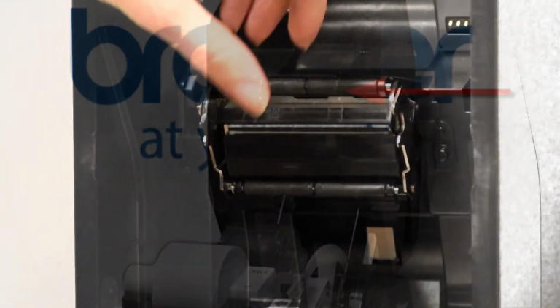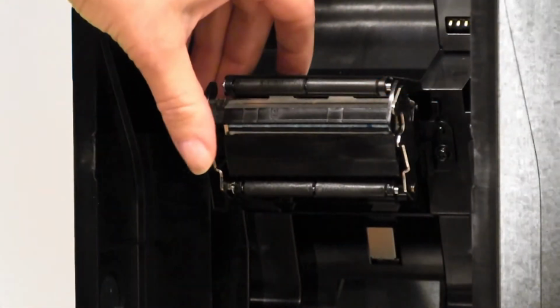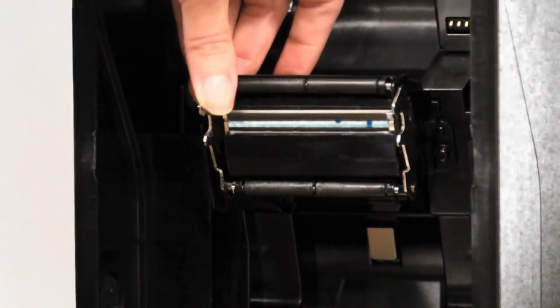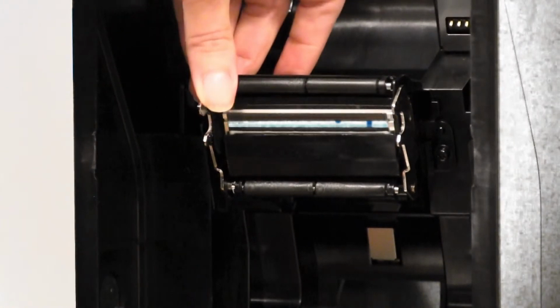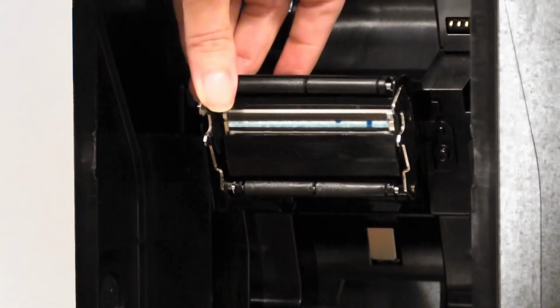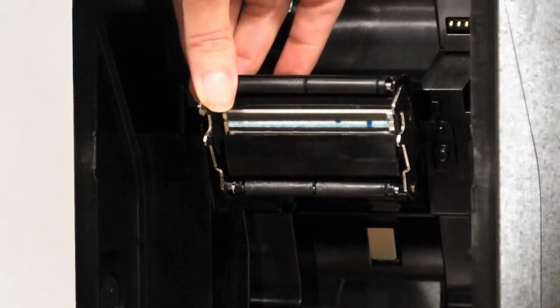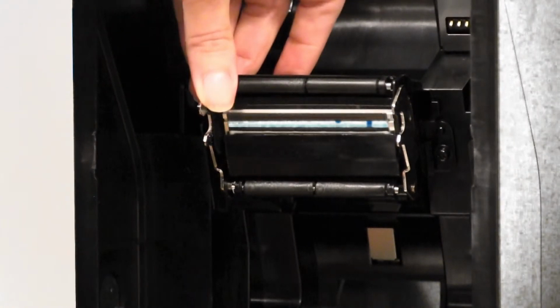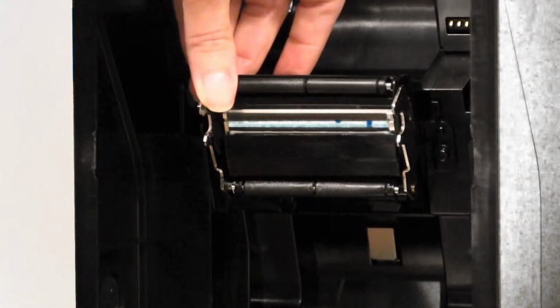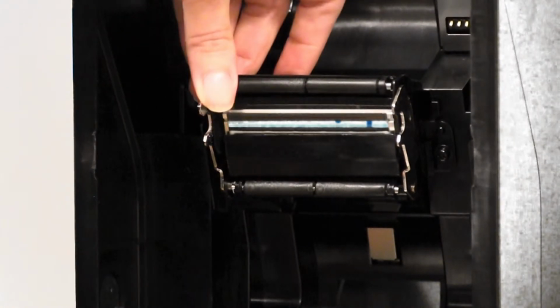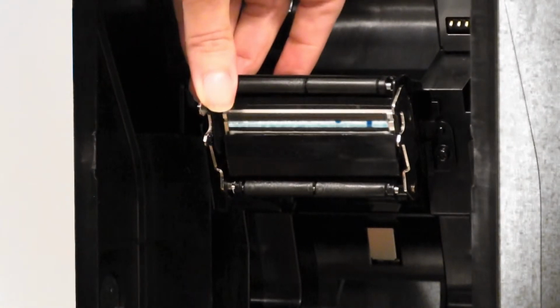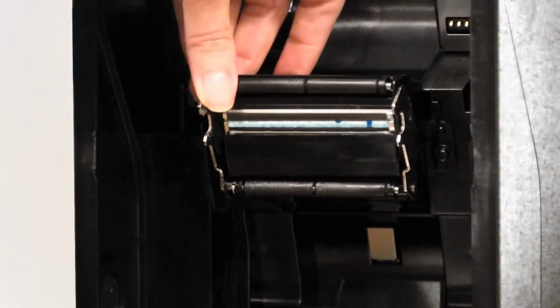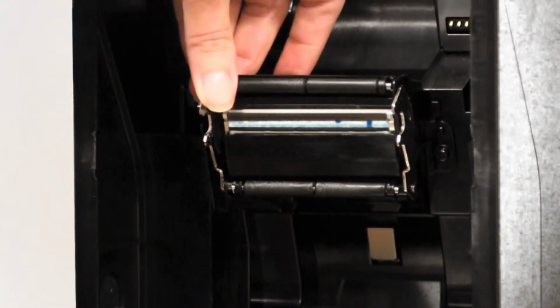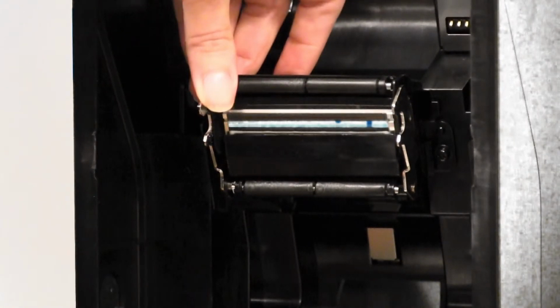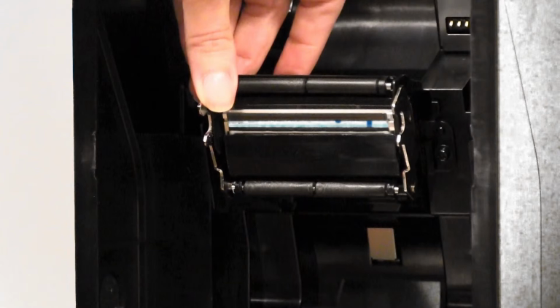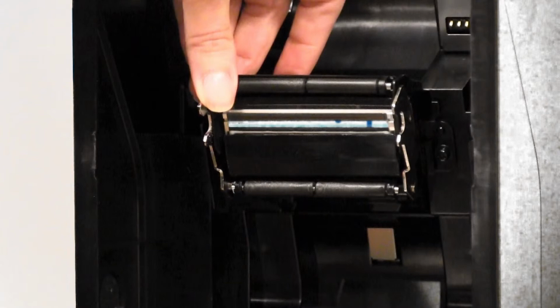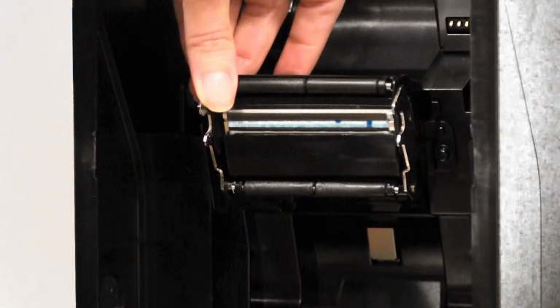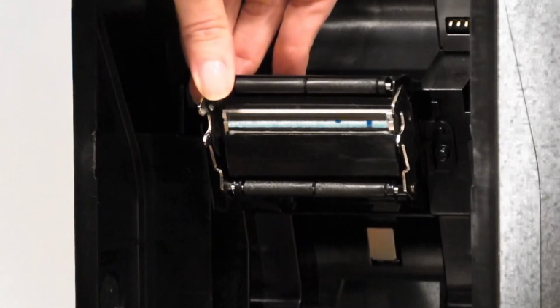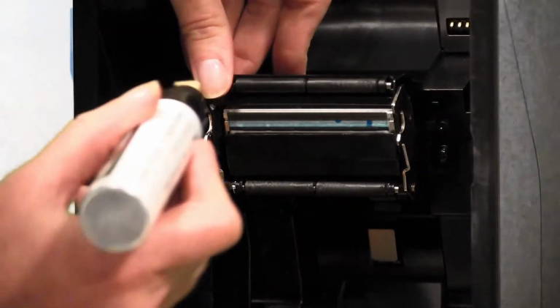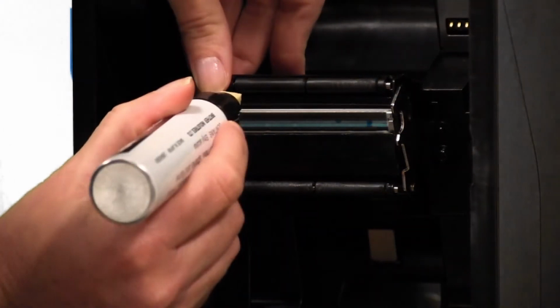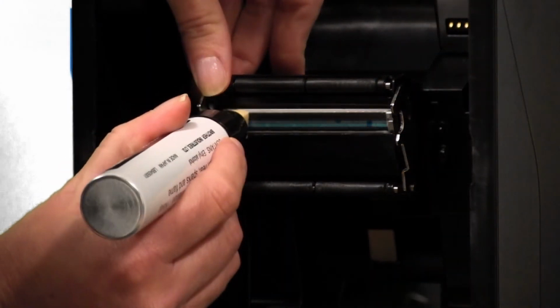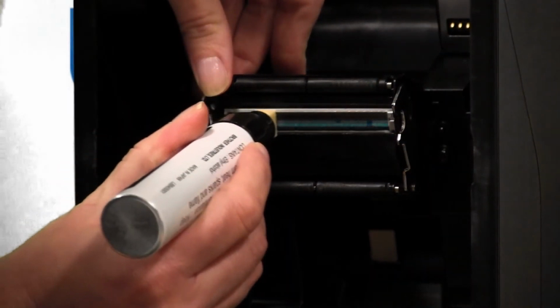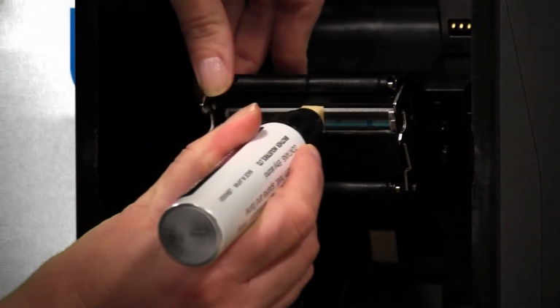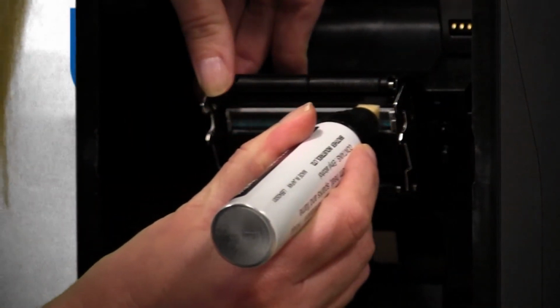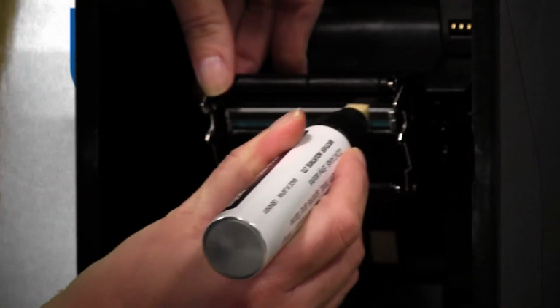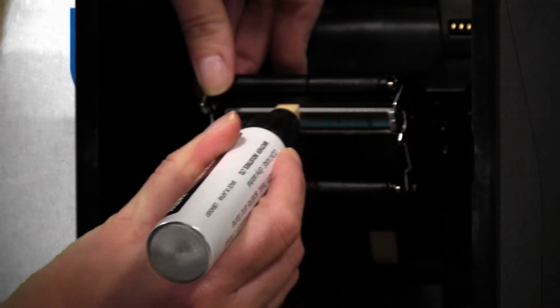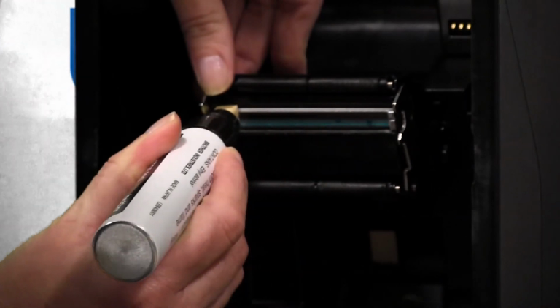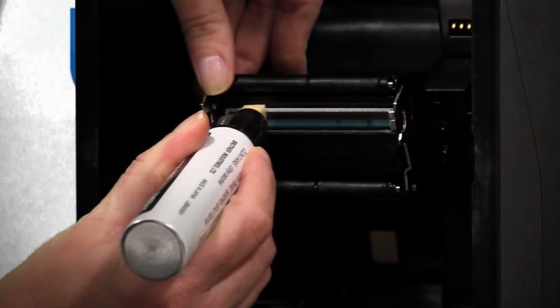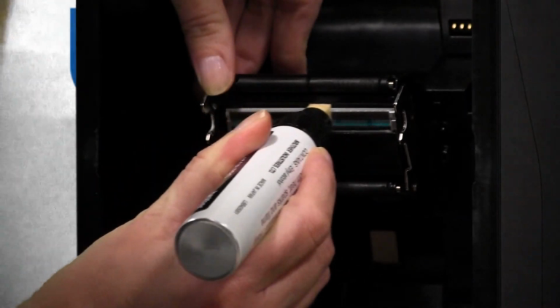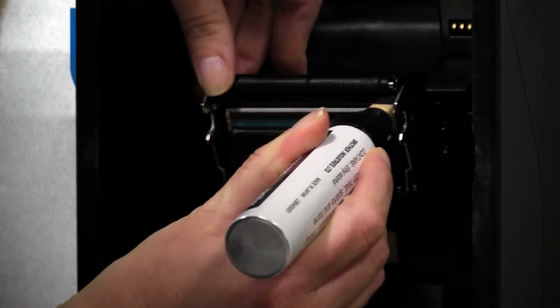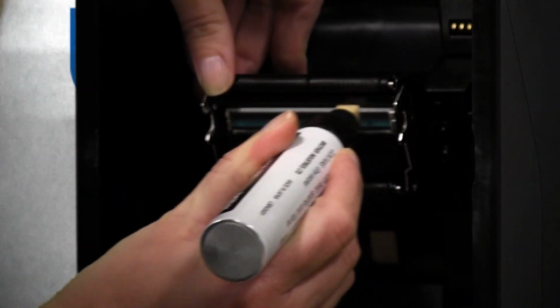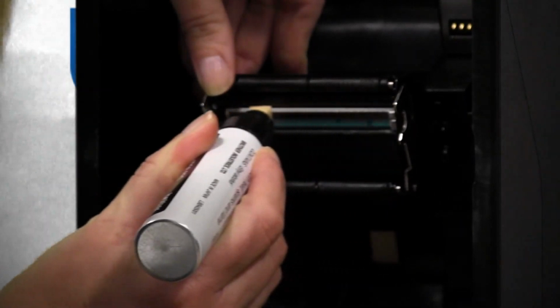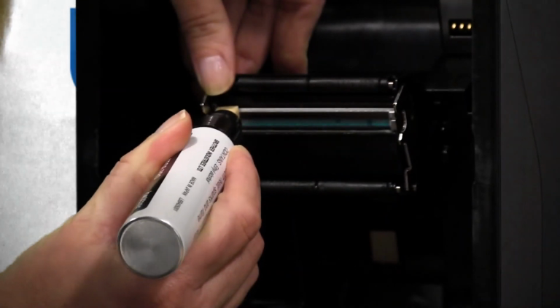Using your fingers, lift the protective cover to expose the print head of the machine. Do not touch the print head directly with your fingers. Using the print head cleaning pen, lightly wipe the print head with a side-to-side motion to remove any dust or foreign materials from the print head.